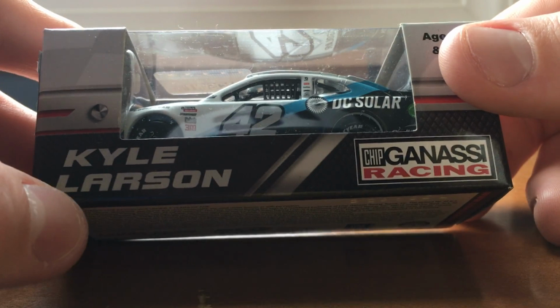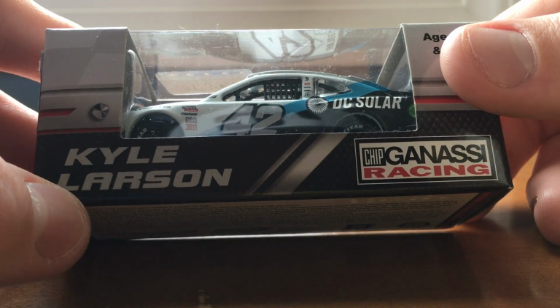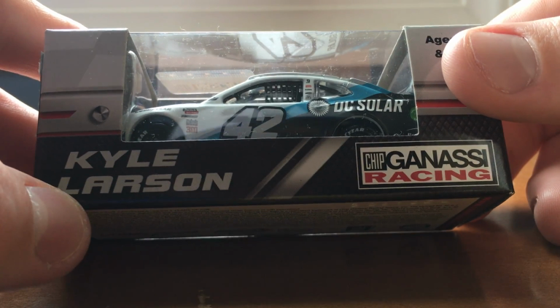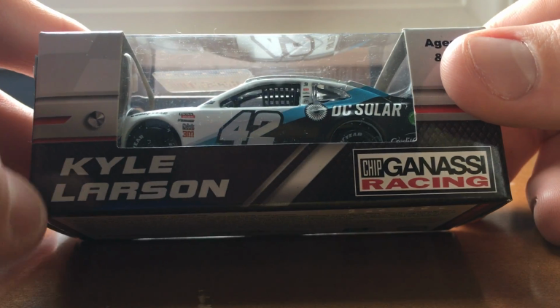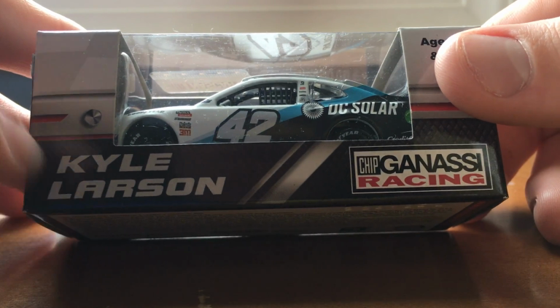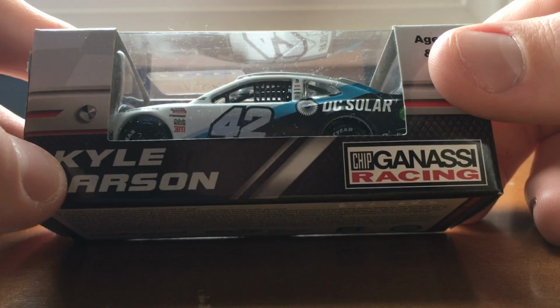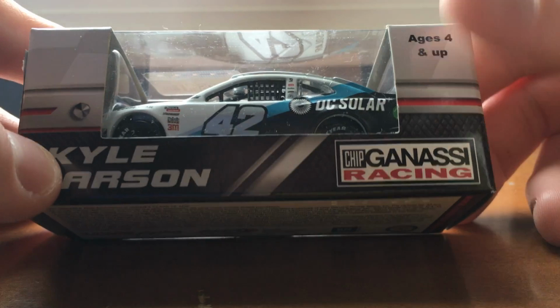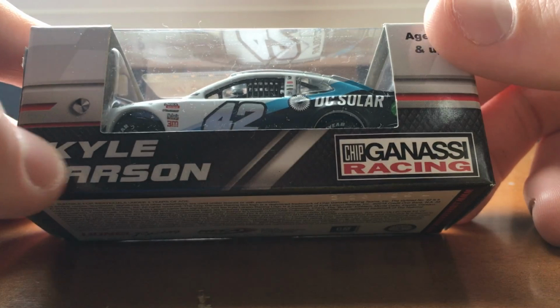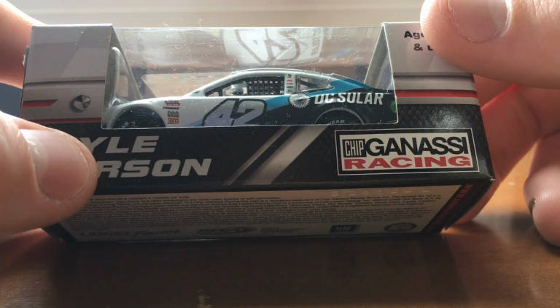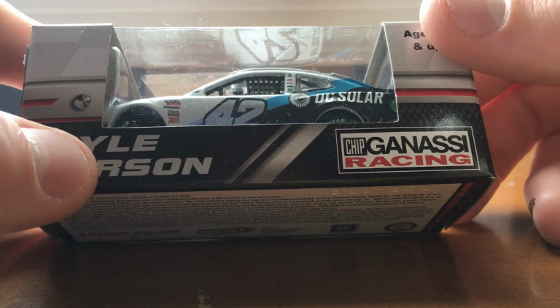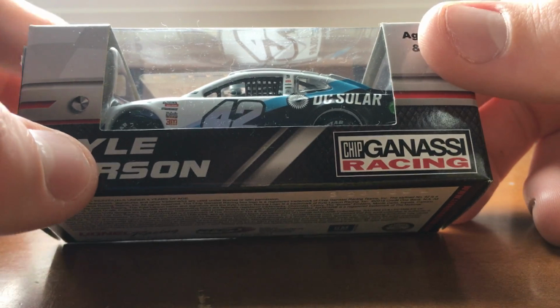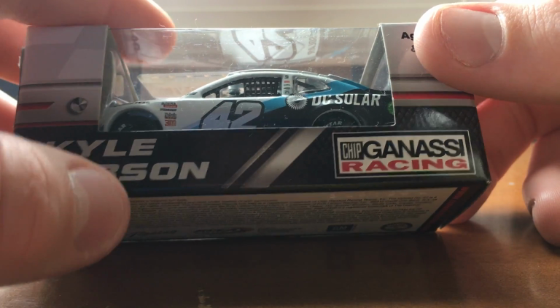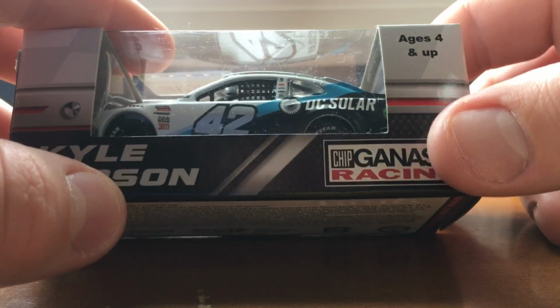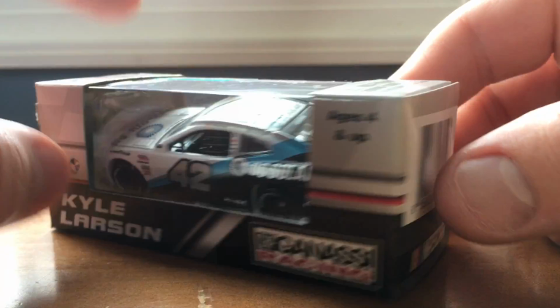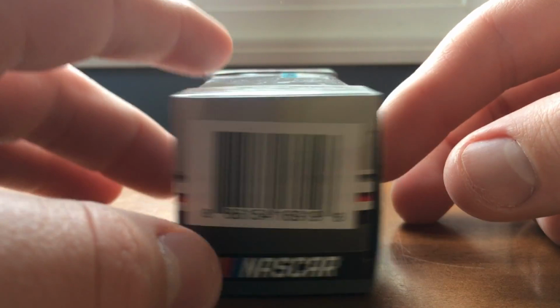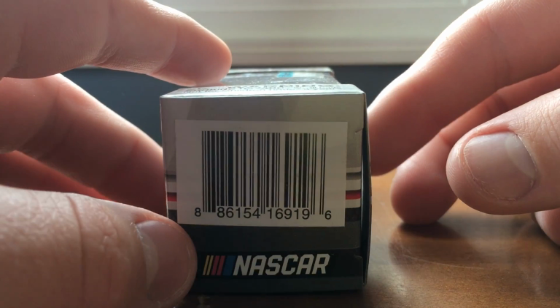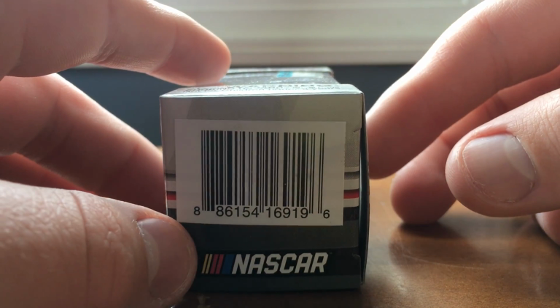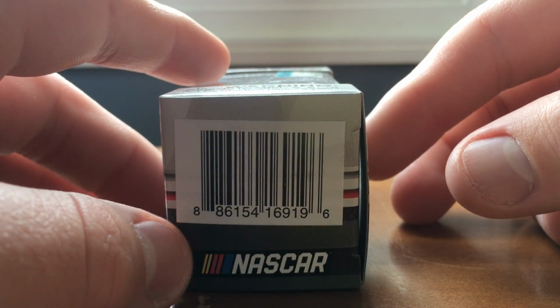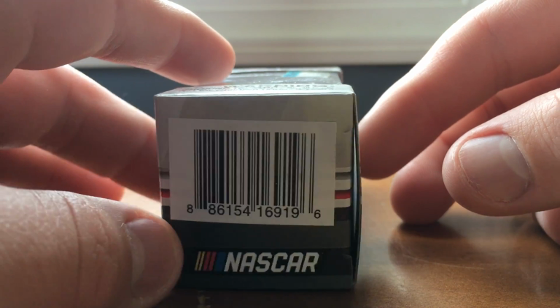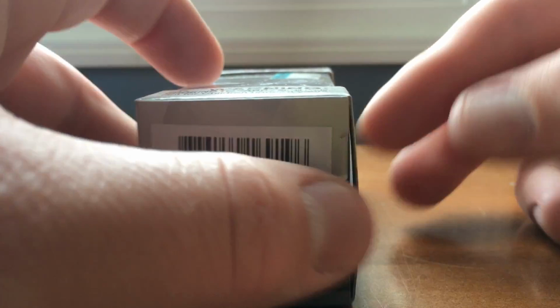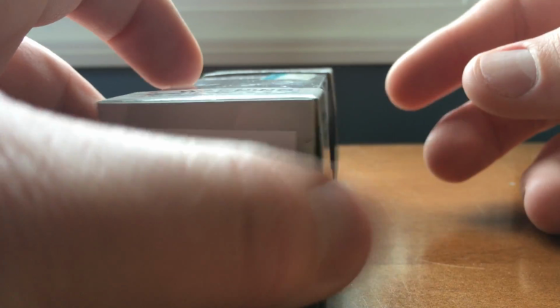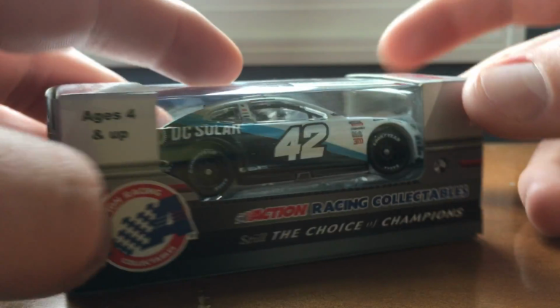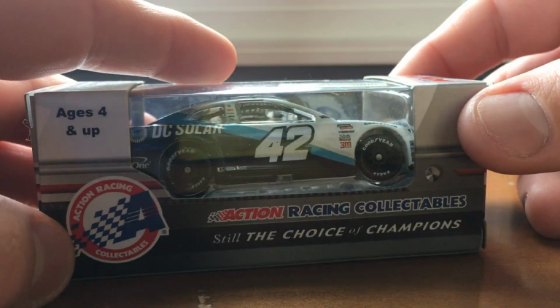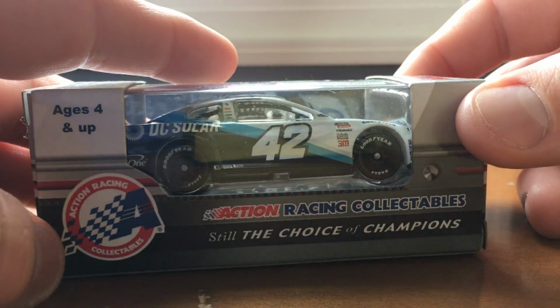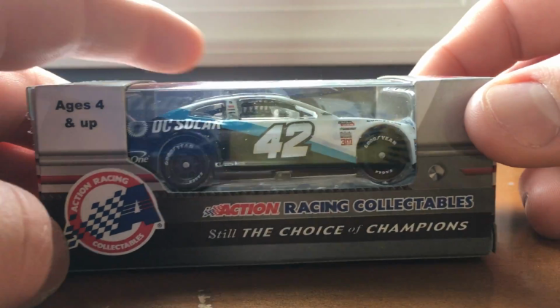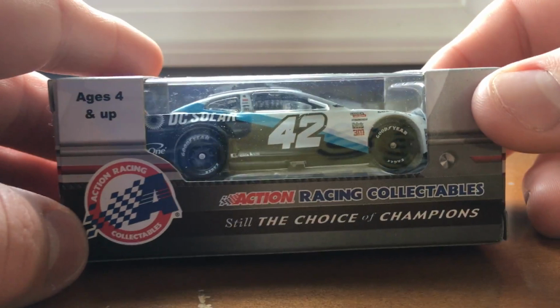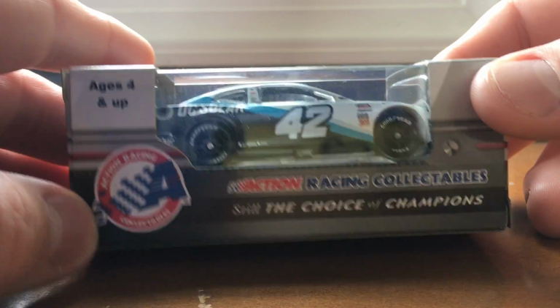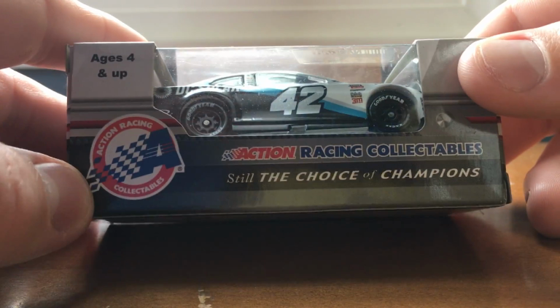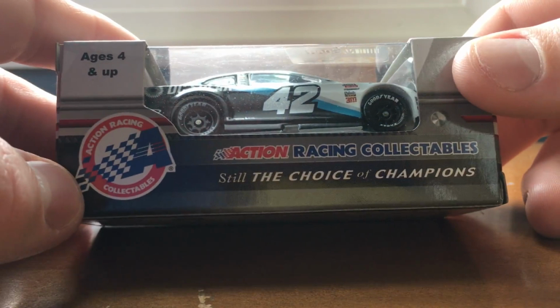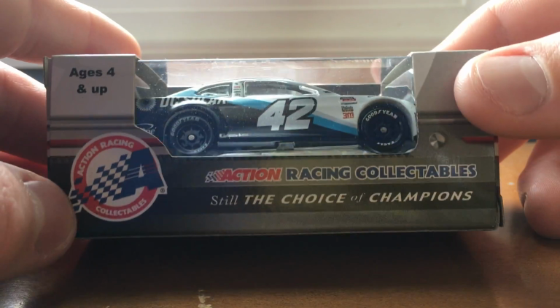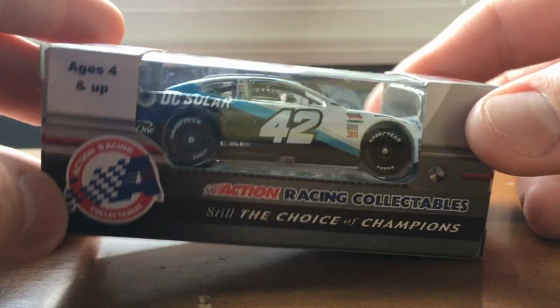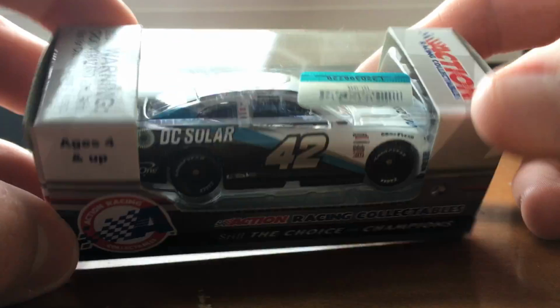Anyway, let's go ahead and go over the box. So we have Kyle Larson, ages 4 and up, Chip Ganassi Racing. Got the barcode and NASCAR logo, ages 4 and up, Action Racing Collectibles, still the choice of champions.